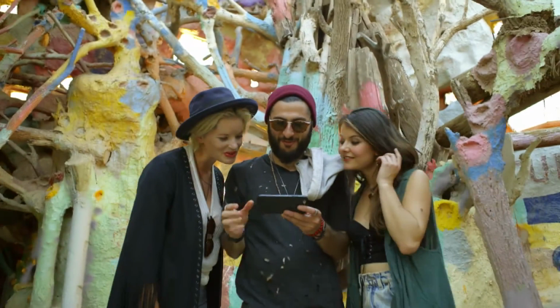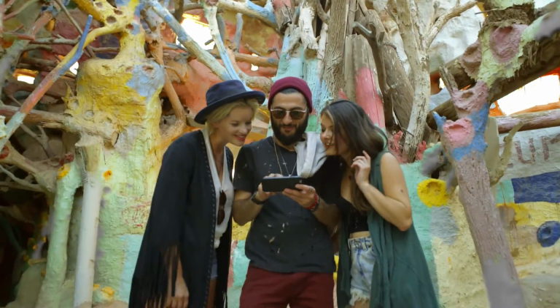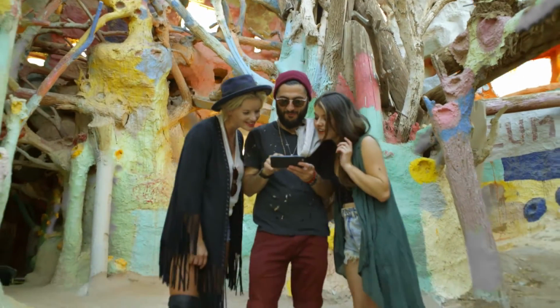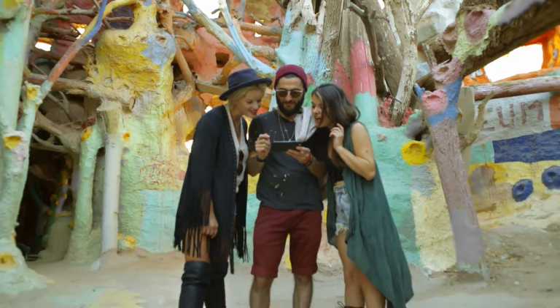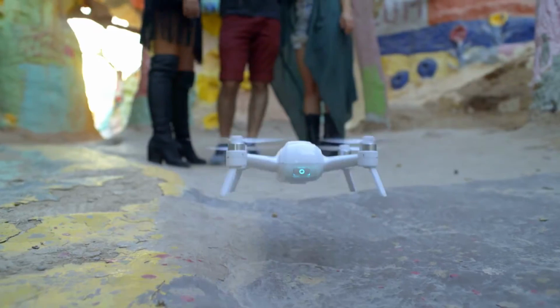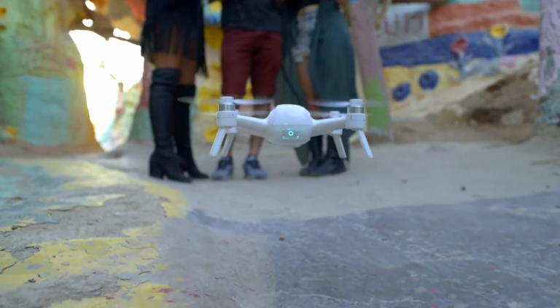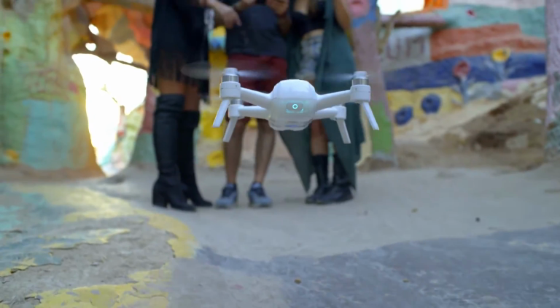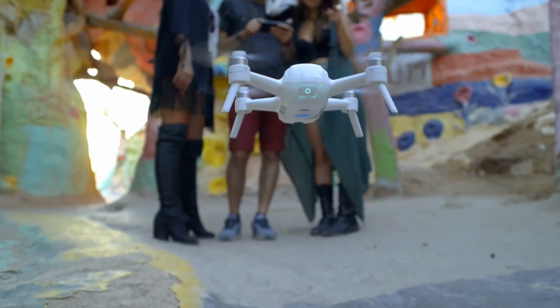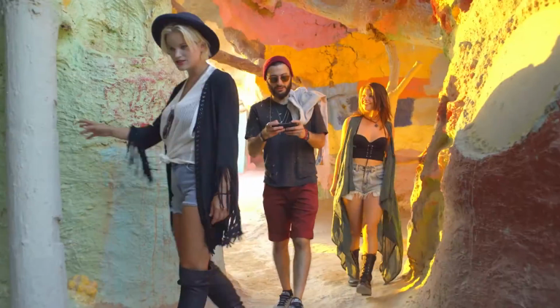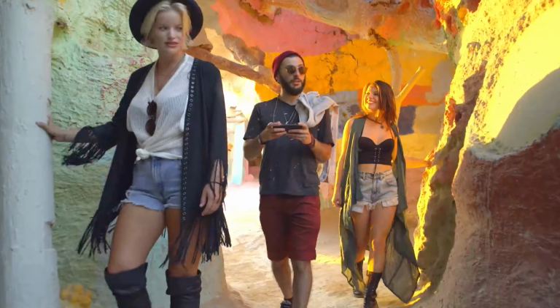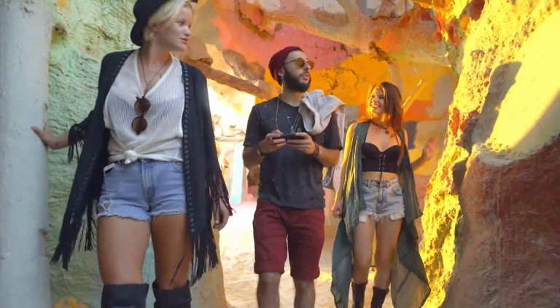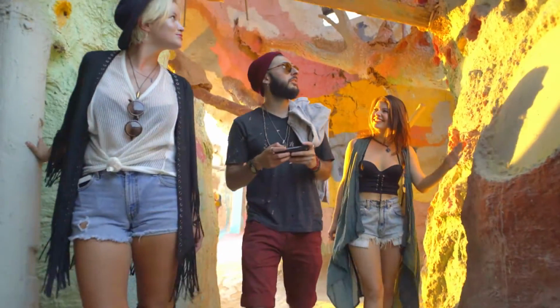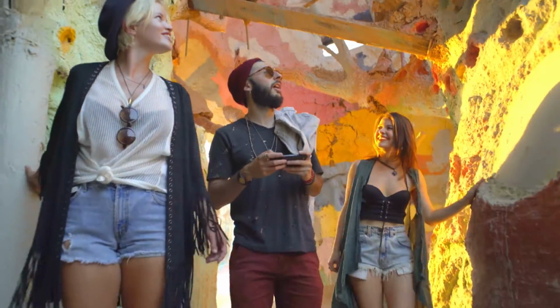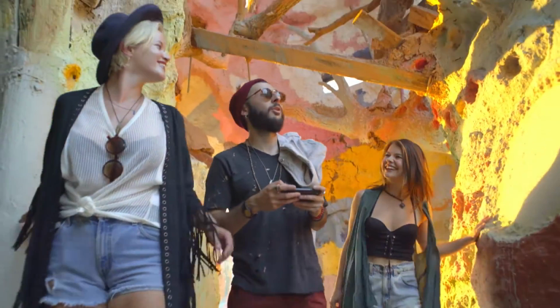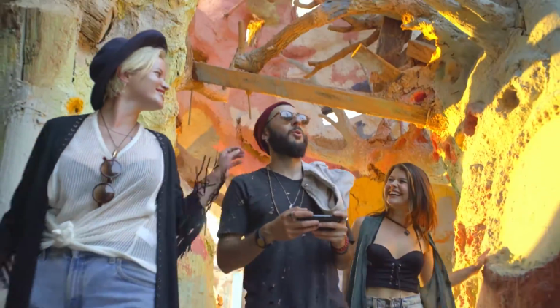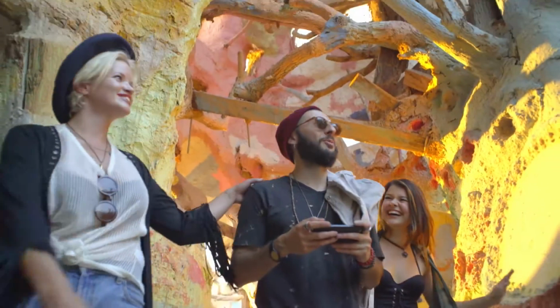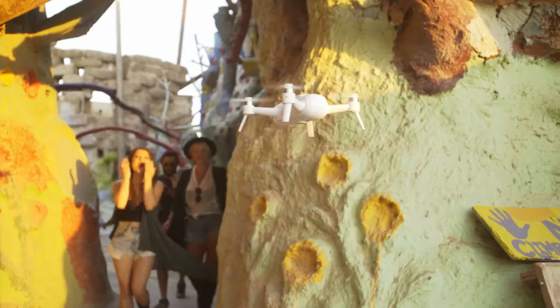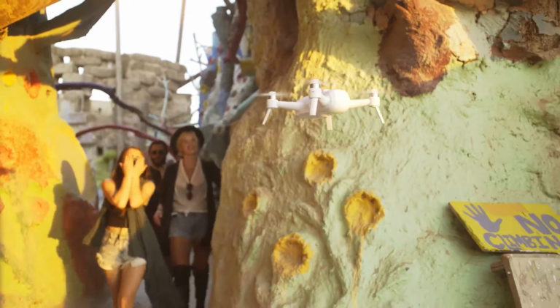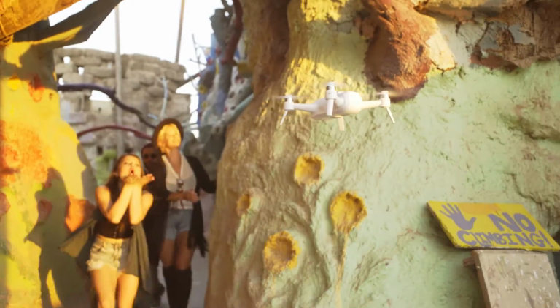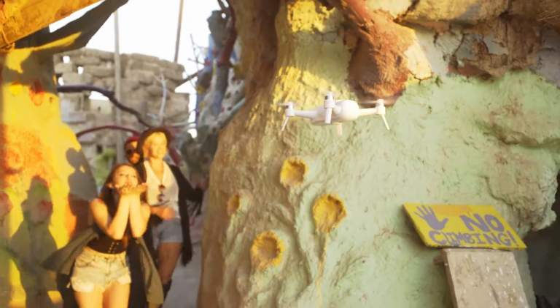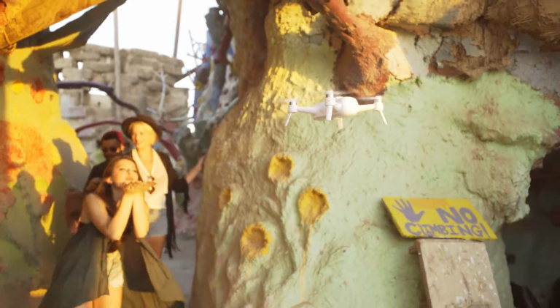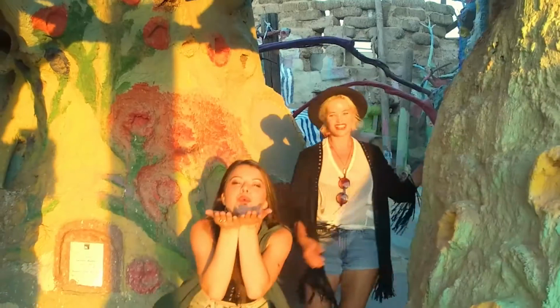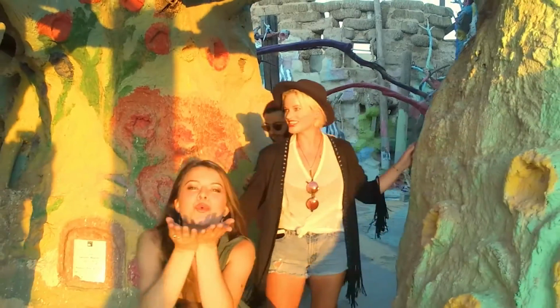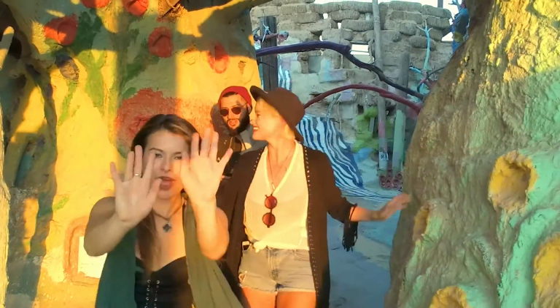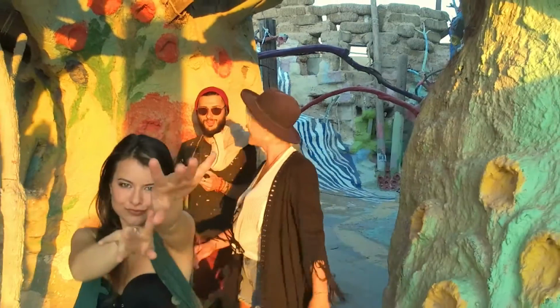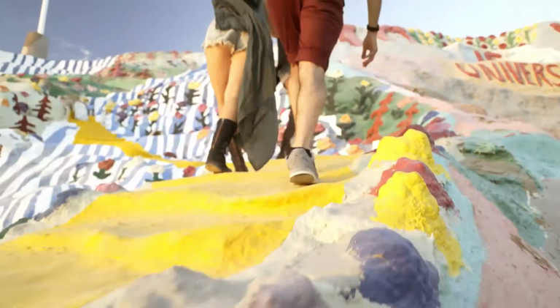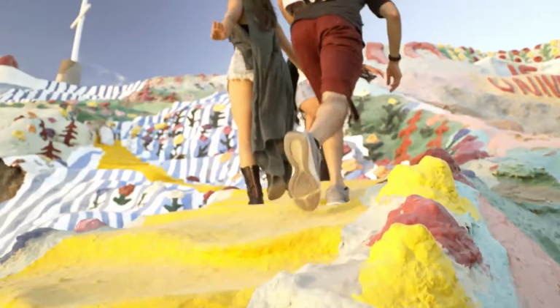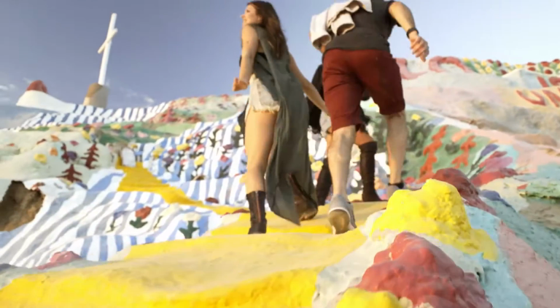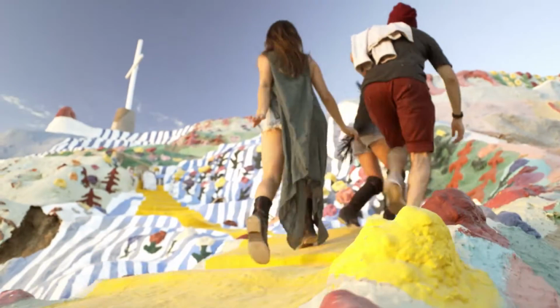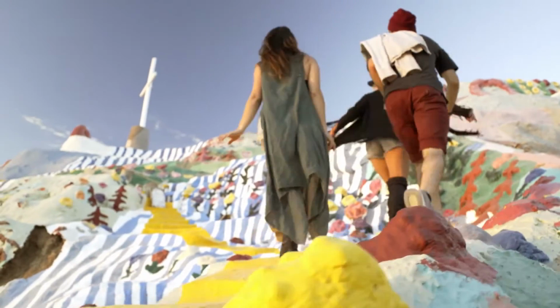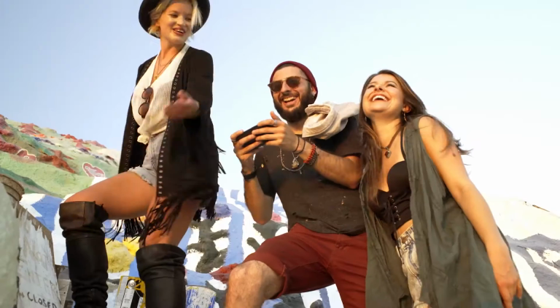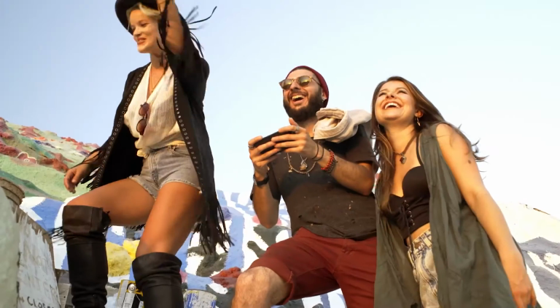Whether you're adventuring with friends, out solo, or spending time with family, capturing the moments worth remembering is easier than ever. With endless possibilities, what will you capture?